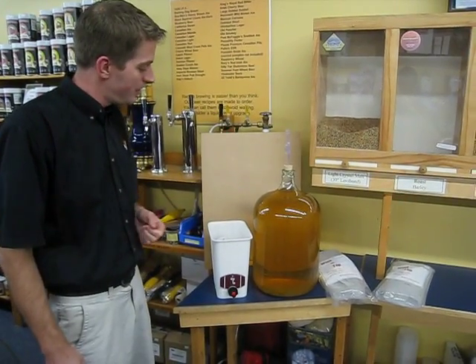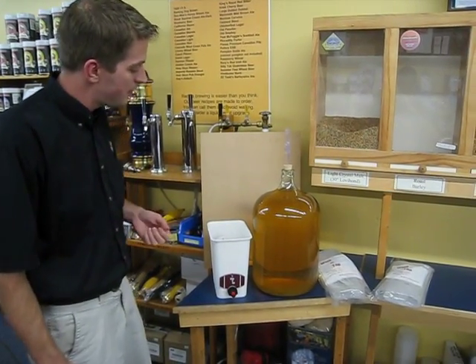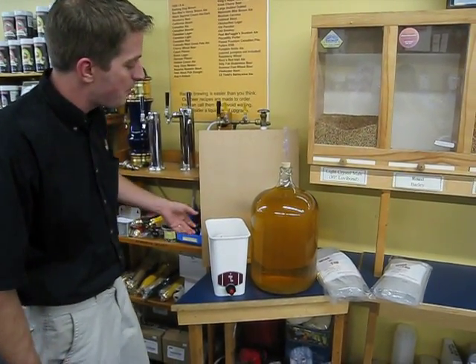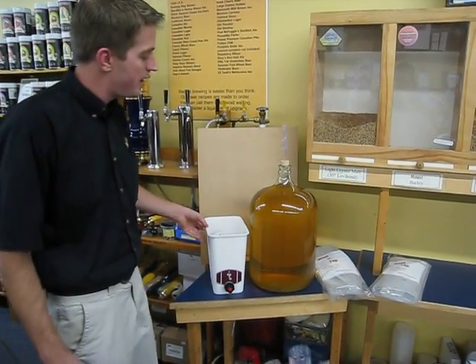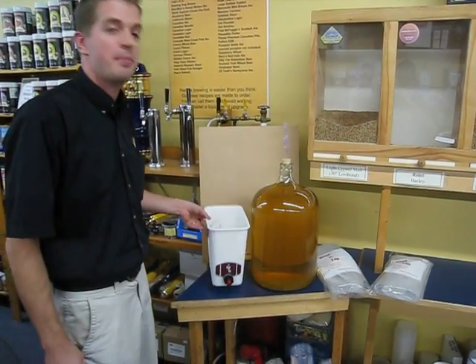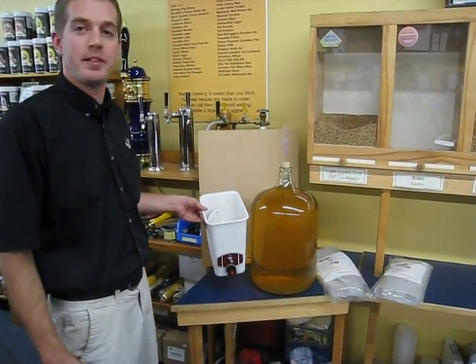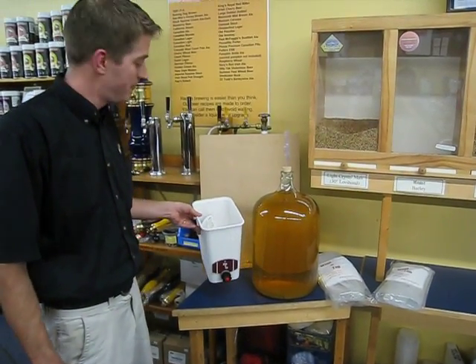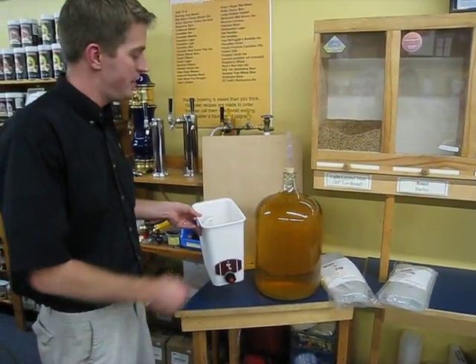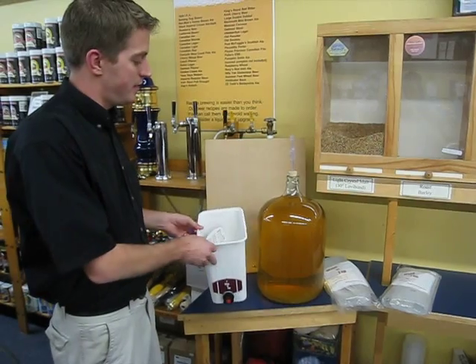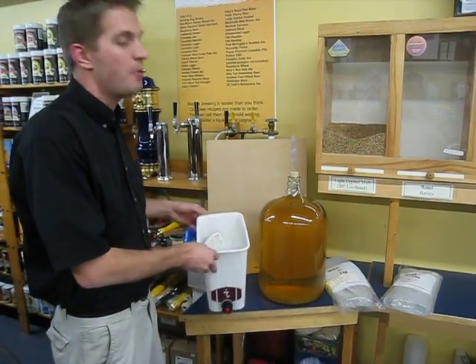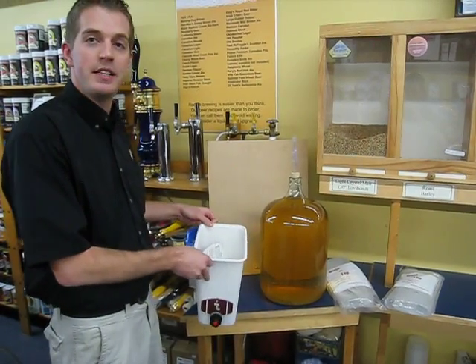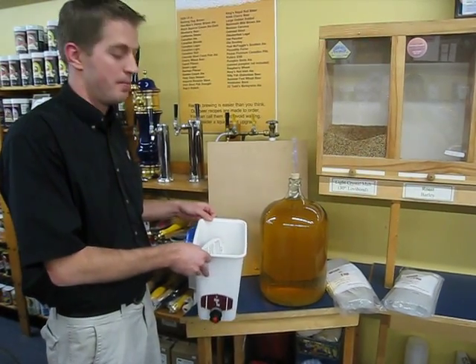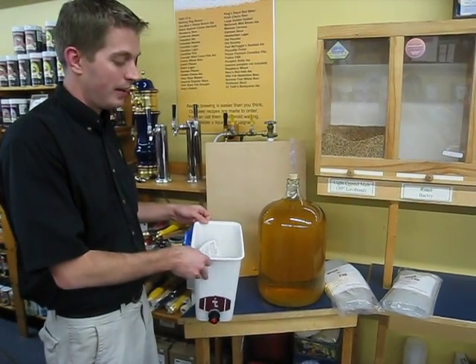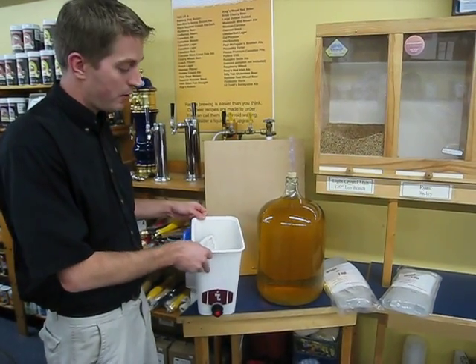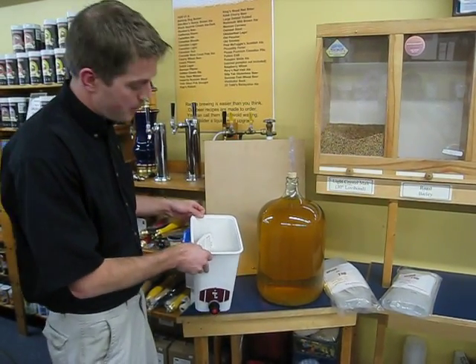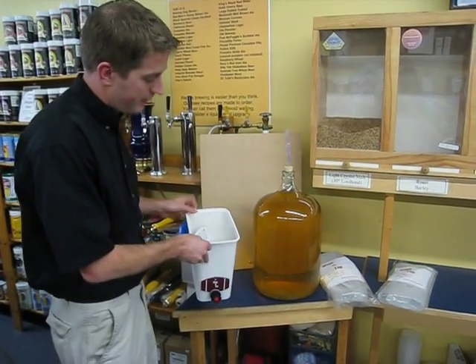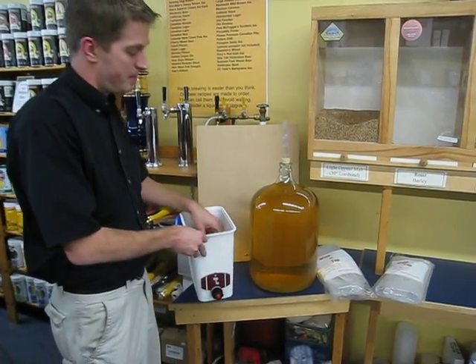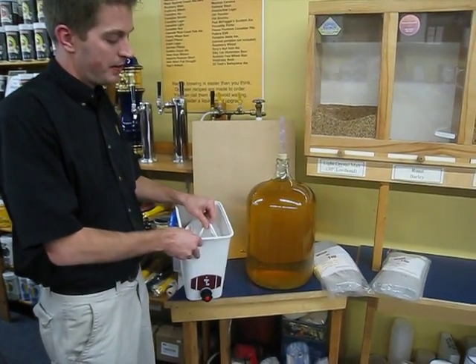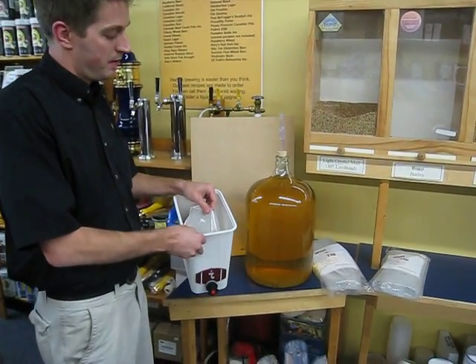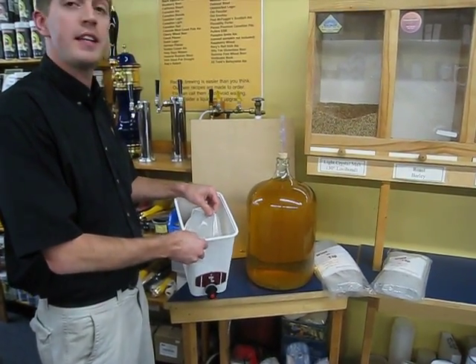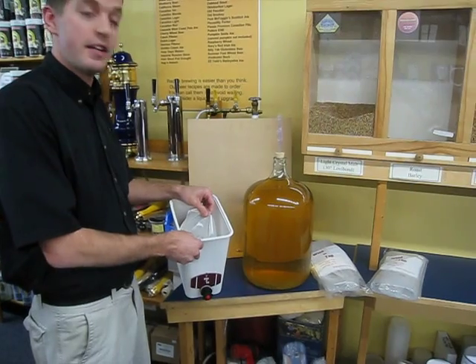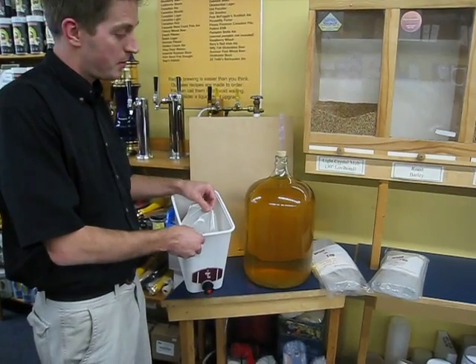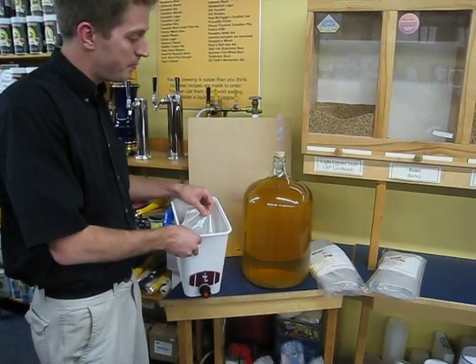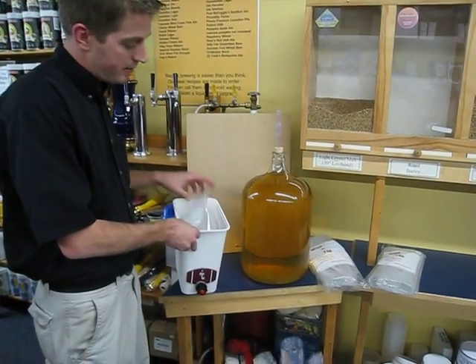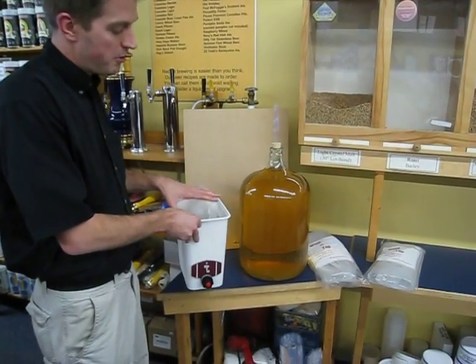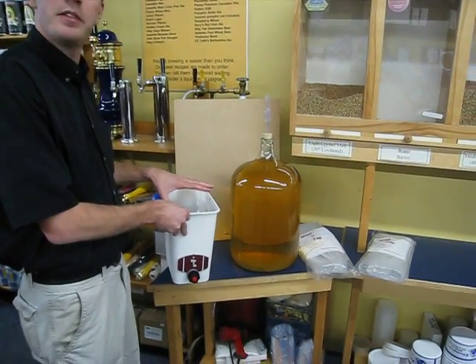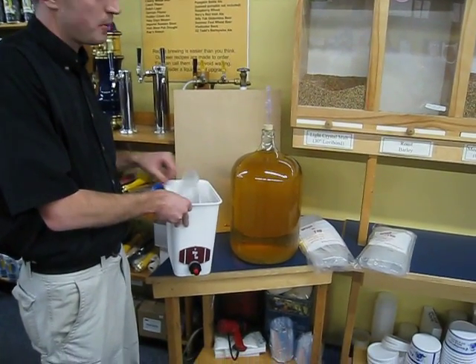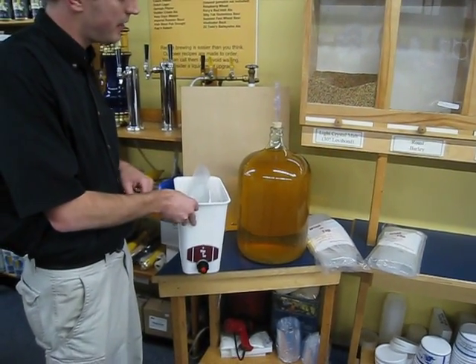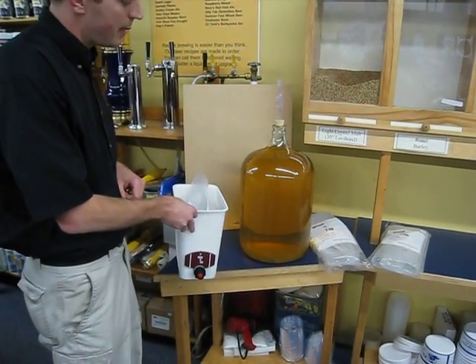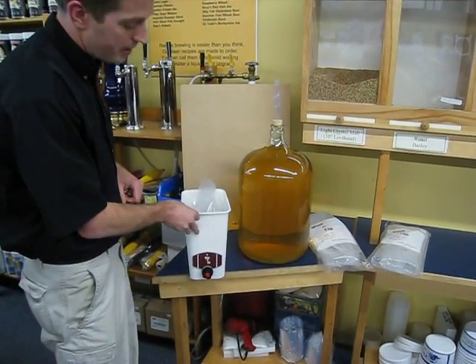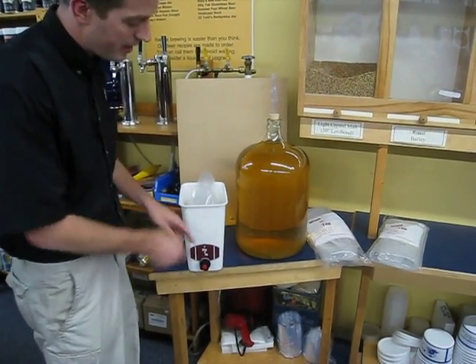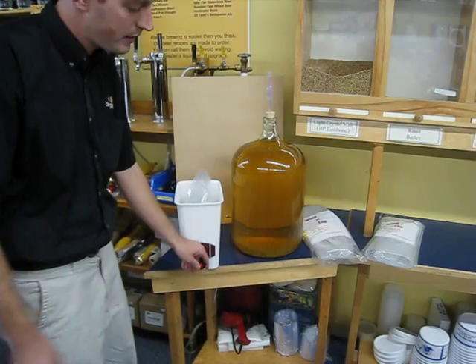Now I'm going to show you the Wine on Tap Dispenser. This is so much easier than bottling and corking your wine. Simply fill the pre-sanitized disposable bags, load them into the dispenser one at a time, and dispense your wine through the tap.